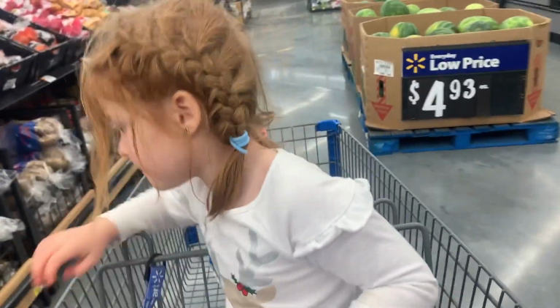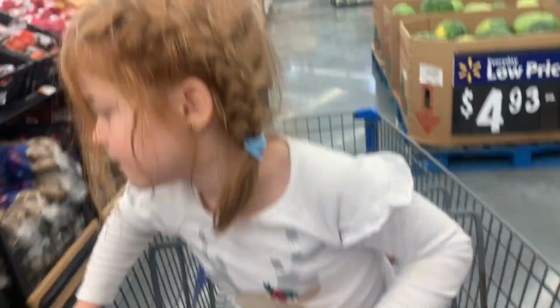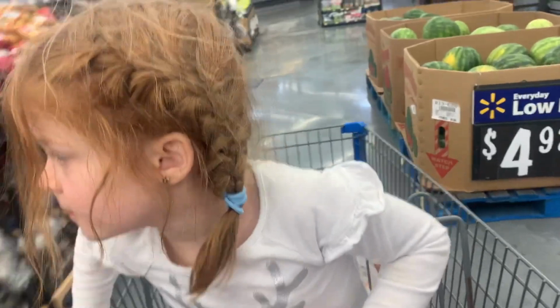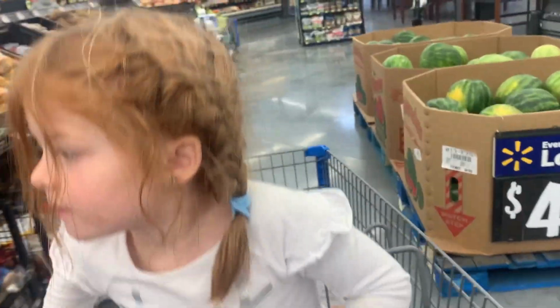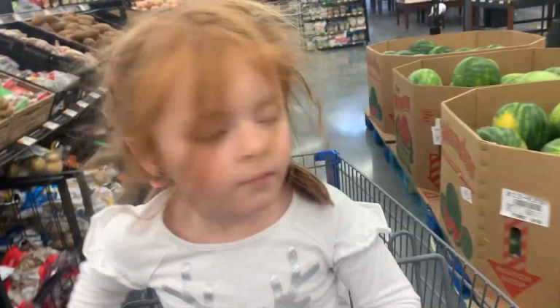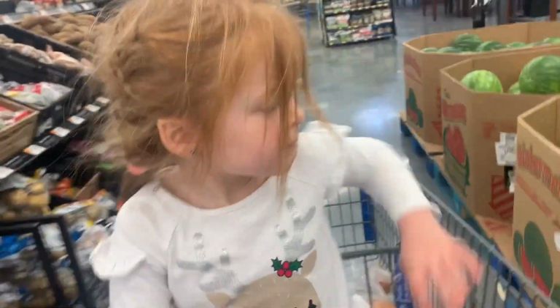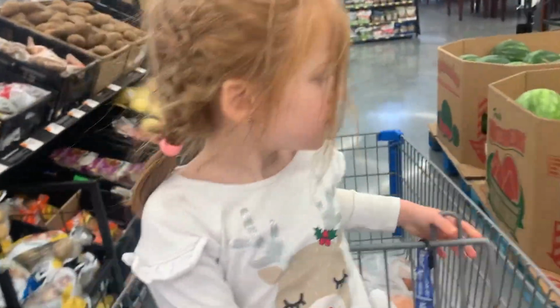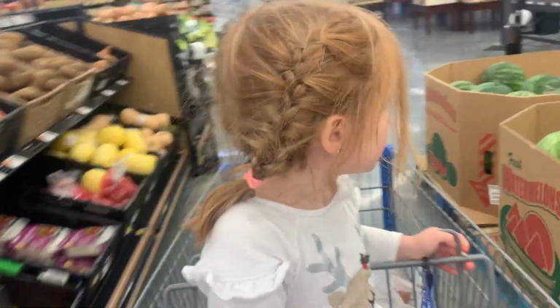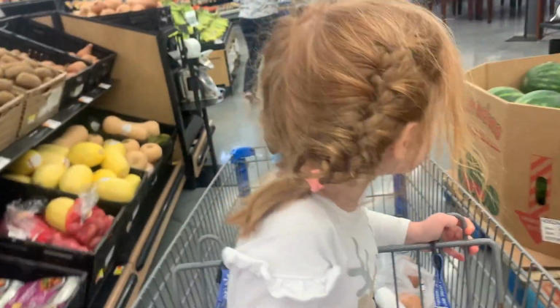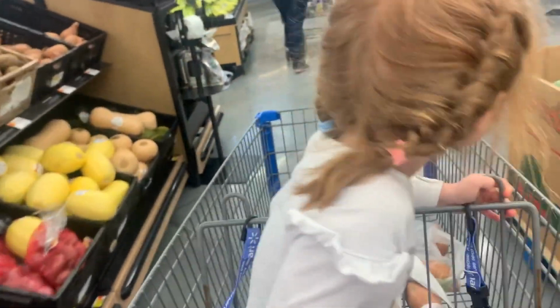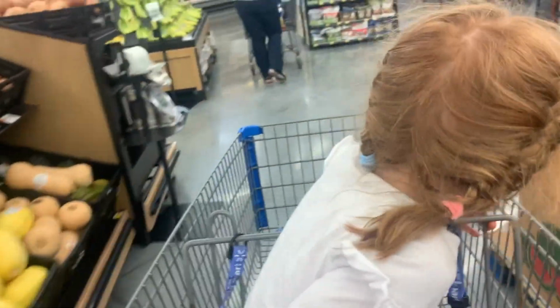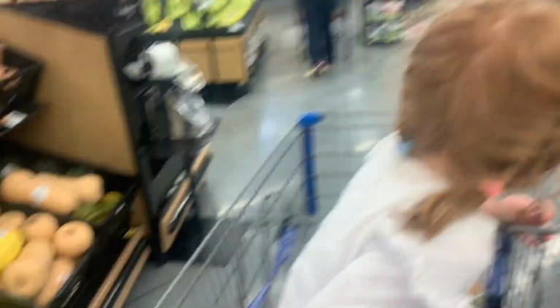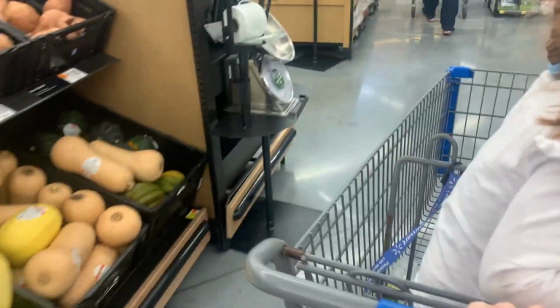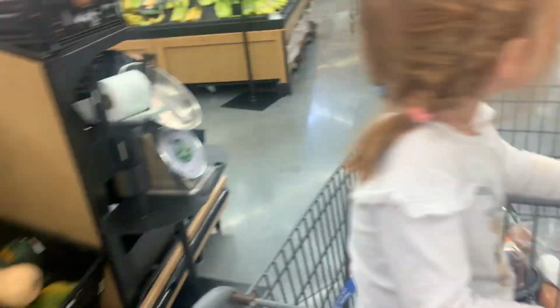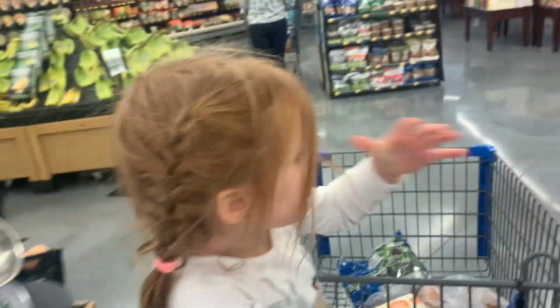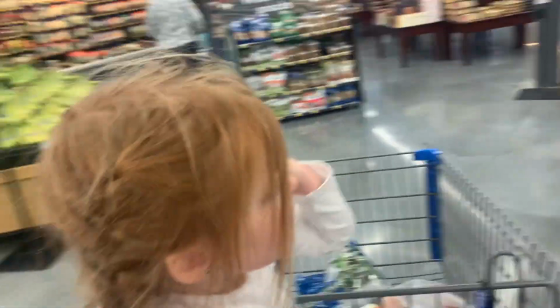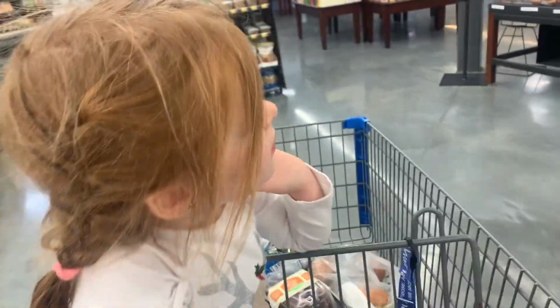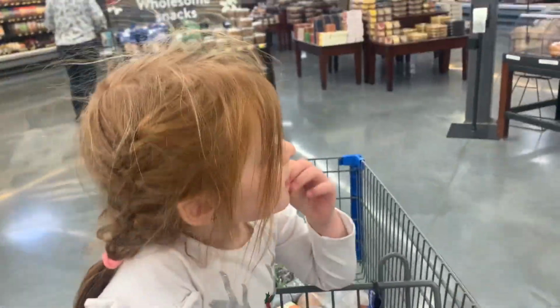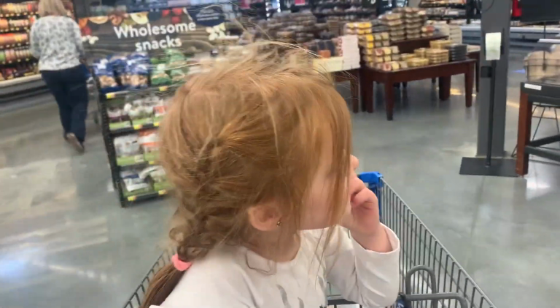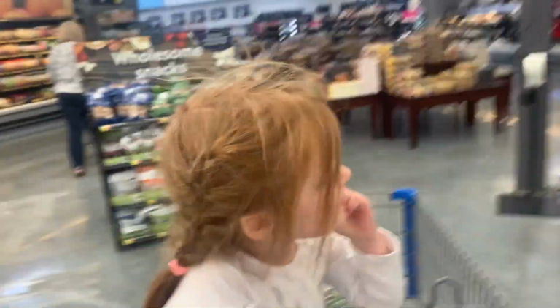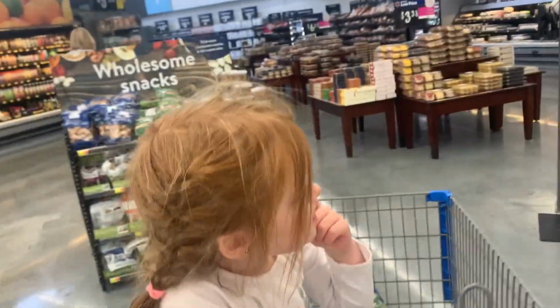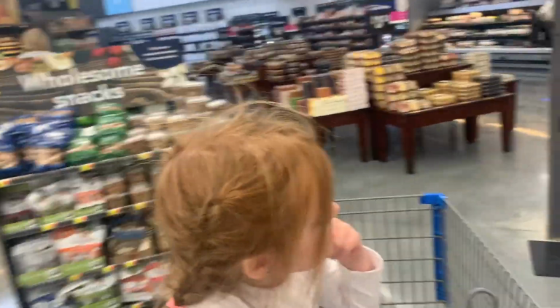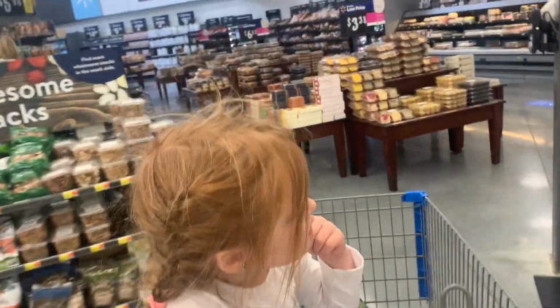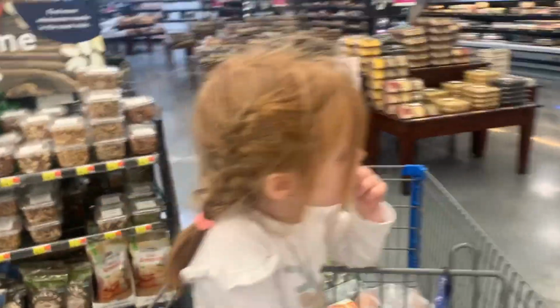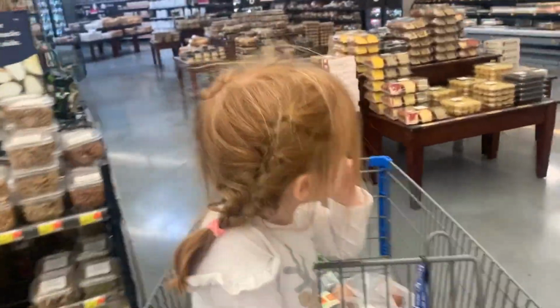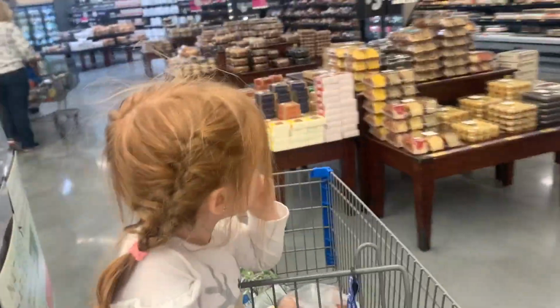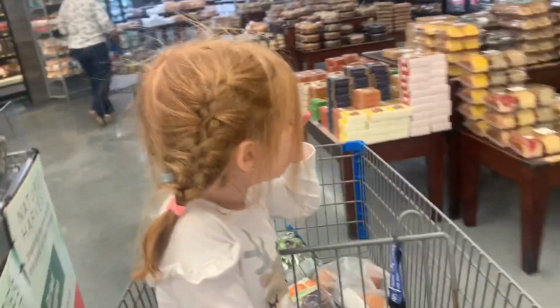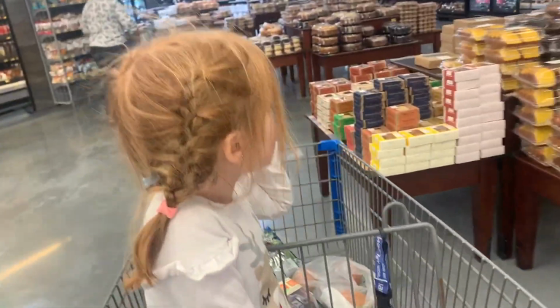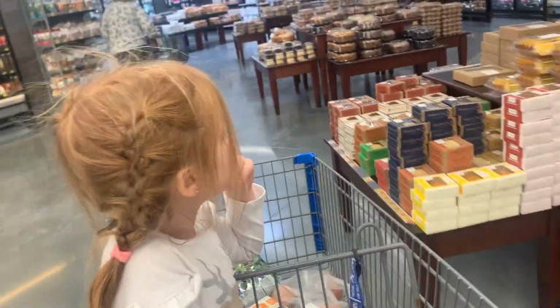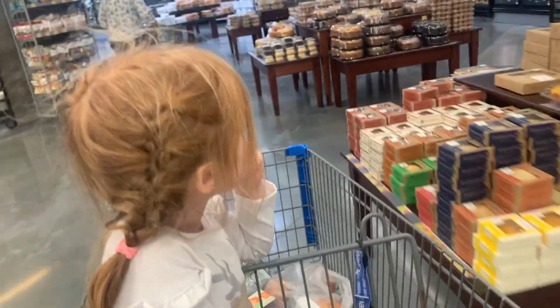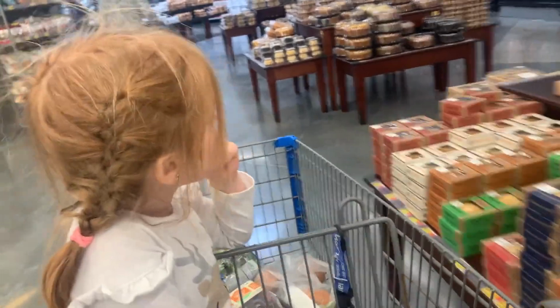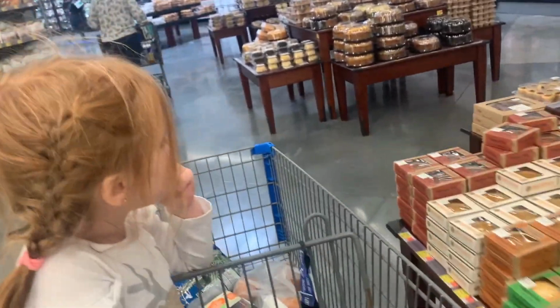Now we're going to head to the candy section. We have a birthday party that's at the movies, so I'm letting them pick out candy because there's no way I'm spending $6 on a little package of candy at the movies.